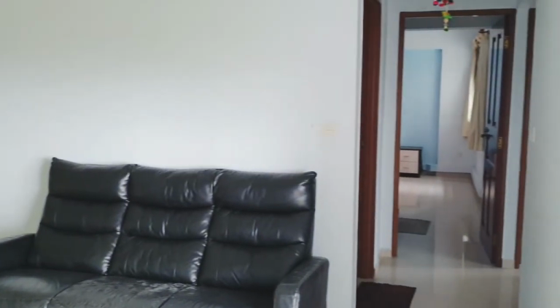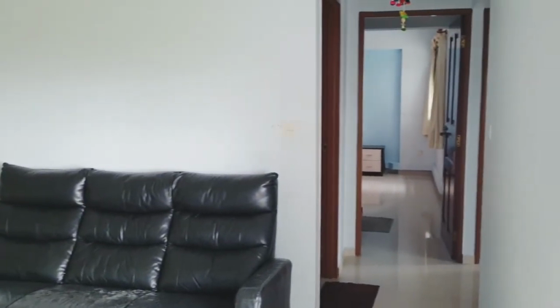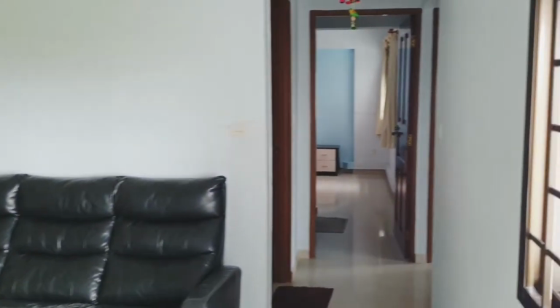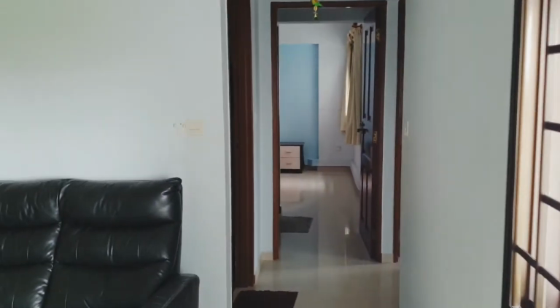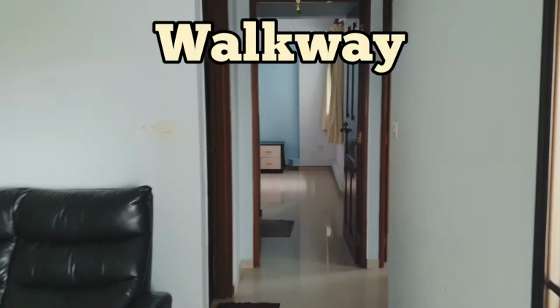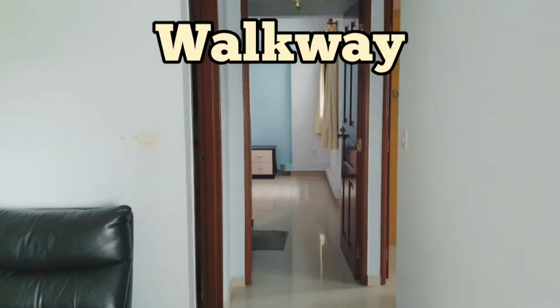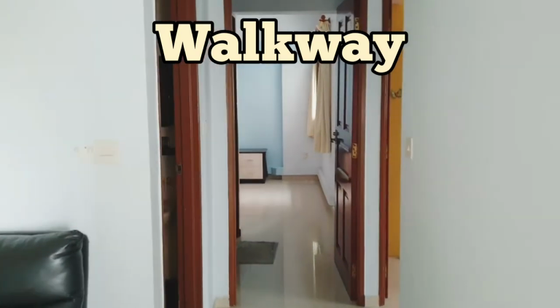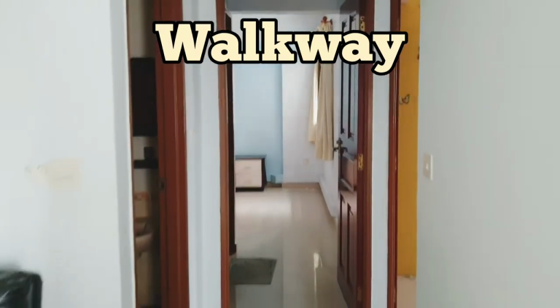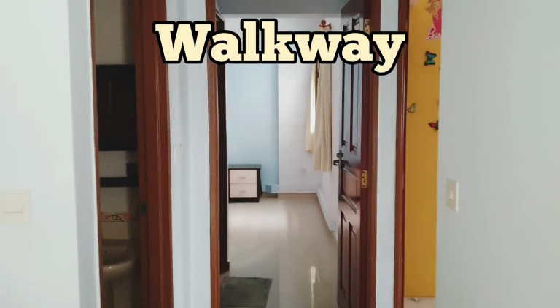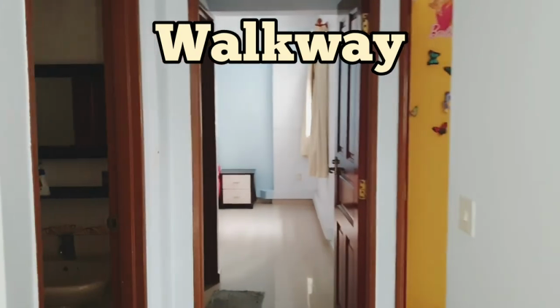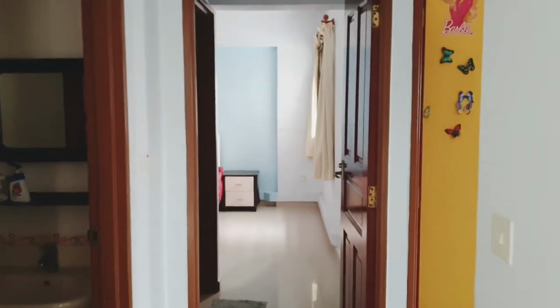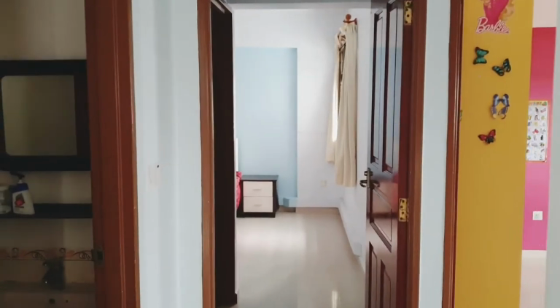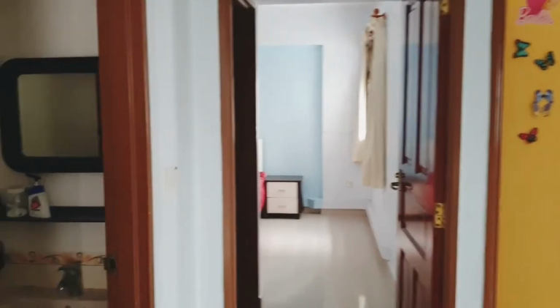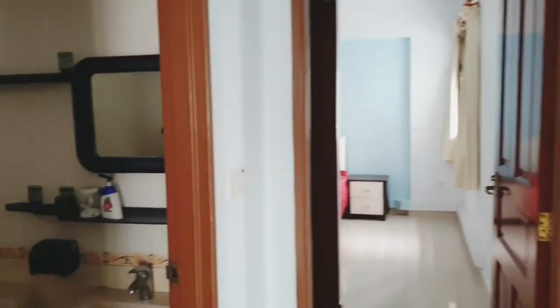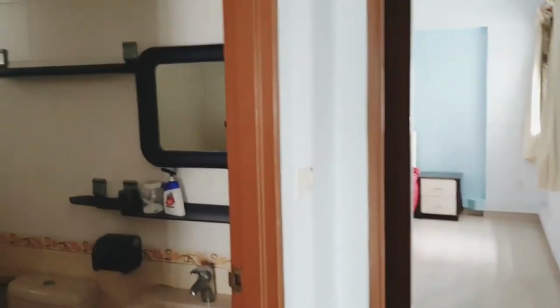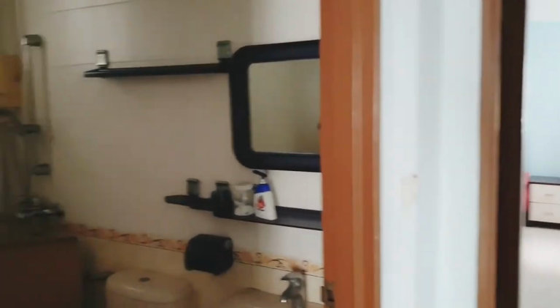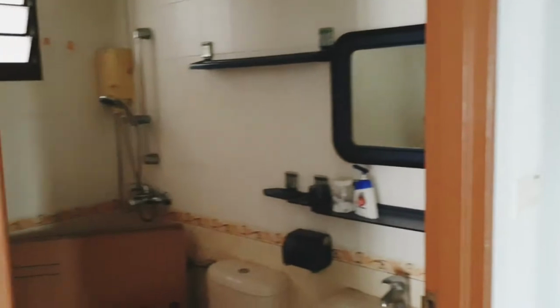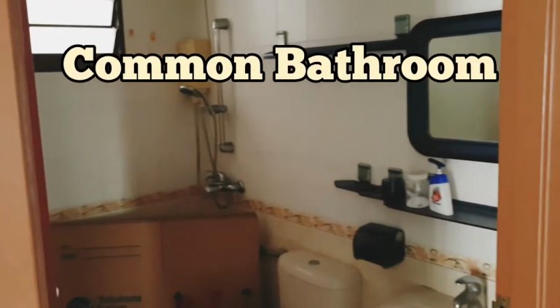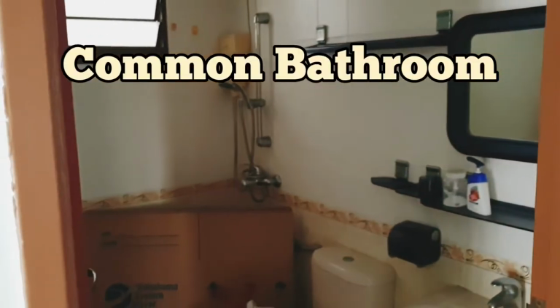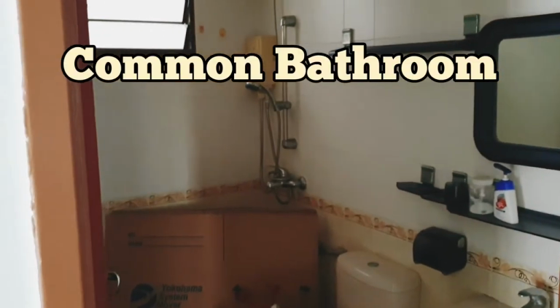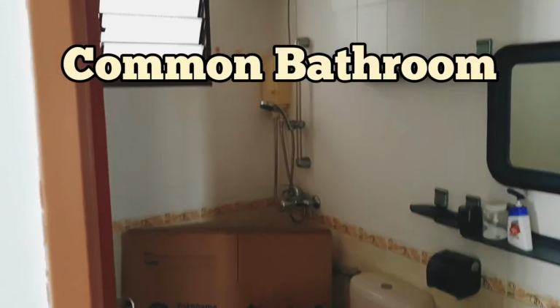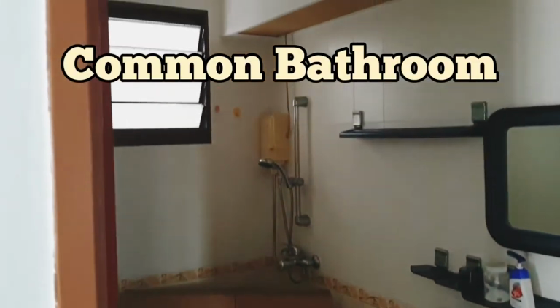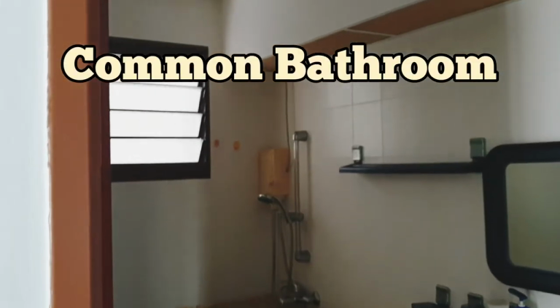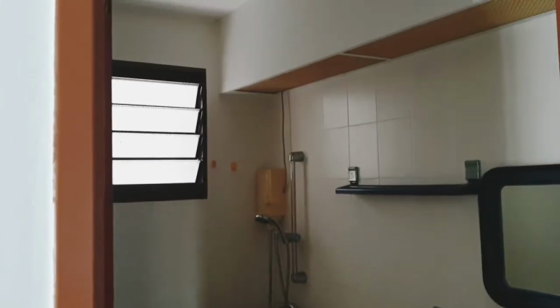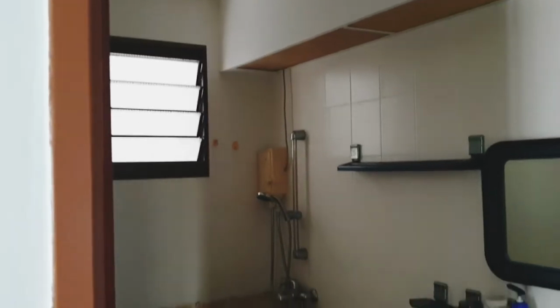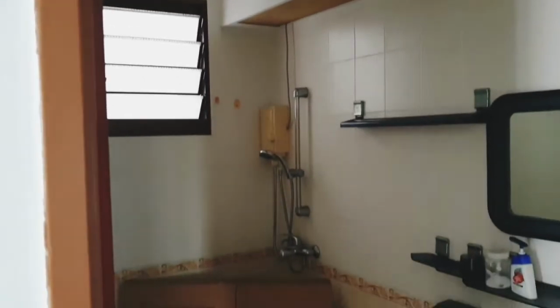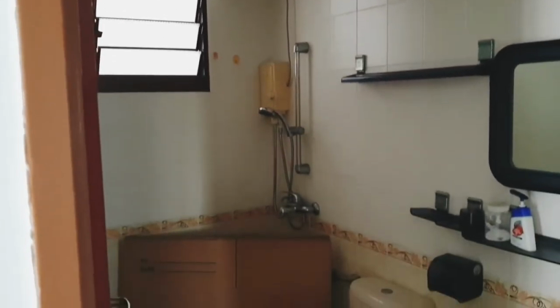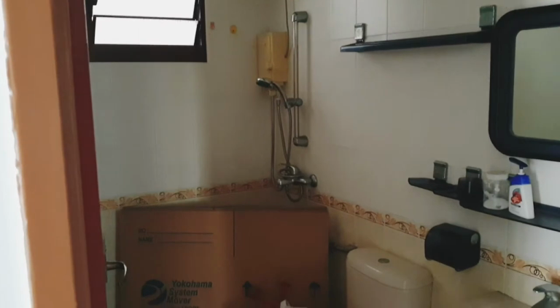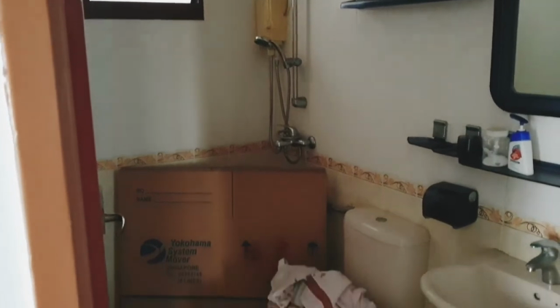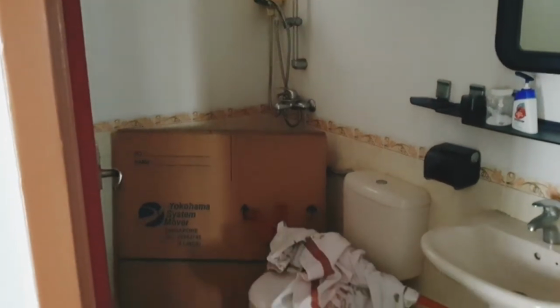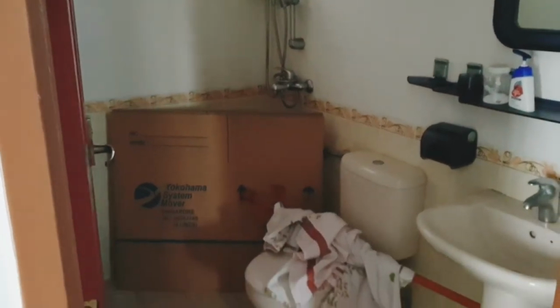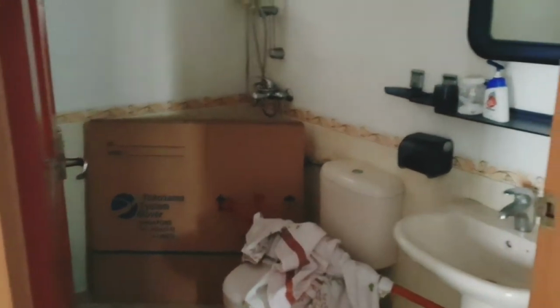And there's a walkway here, walking into the rooms. This is the common bathroom — it's pretty well maintained, and it's done by HDB itself.